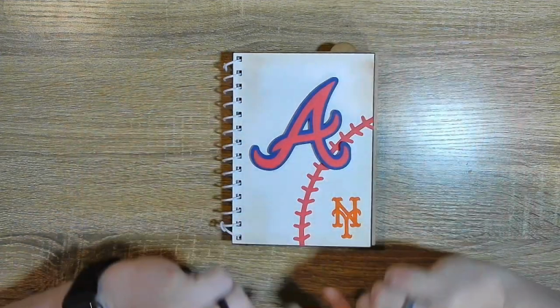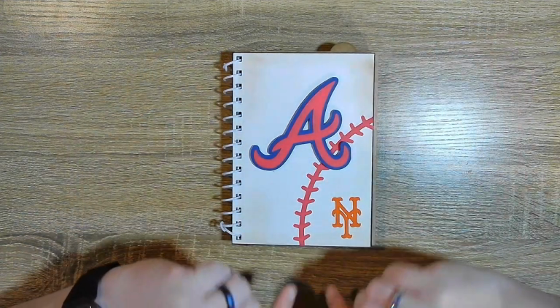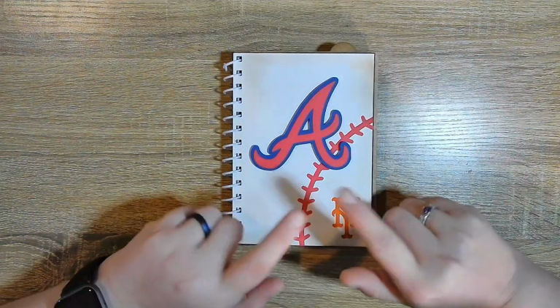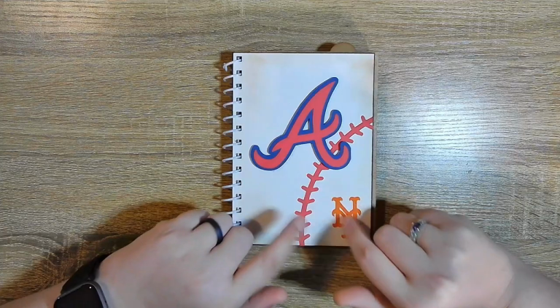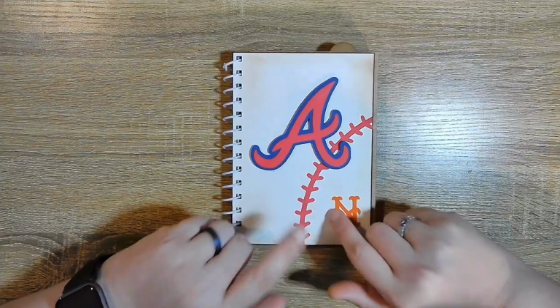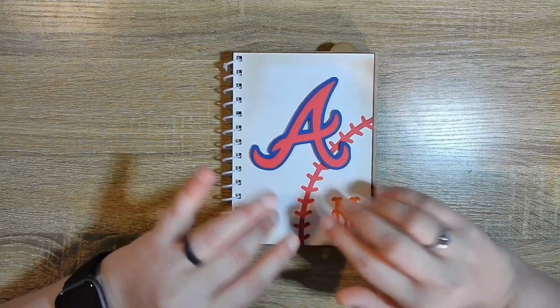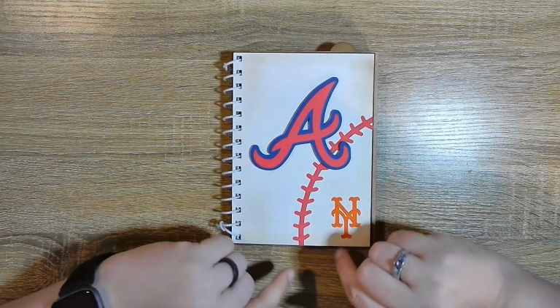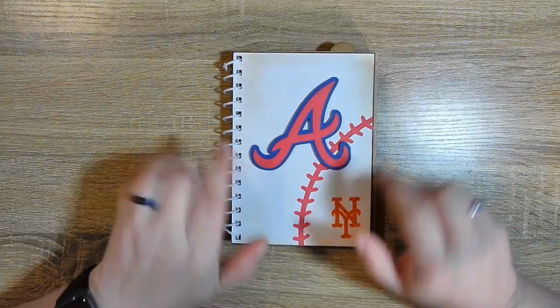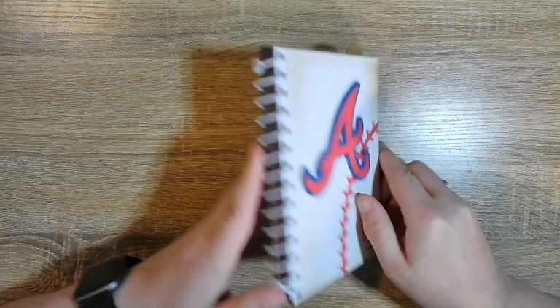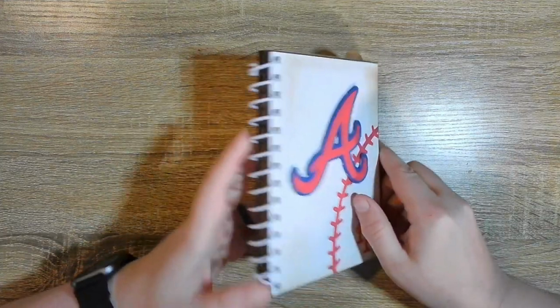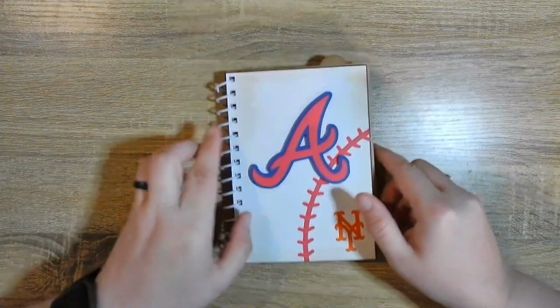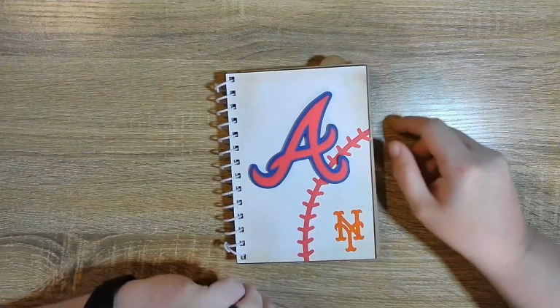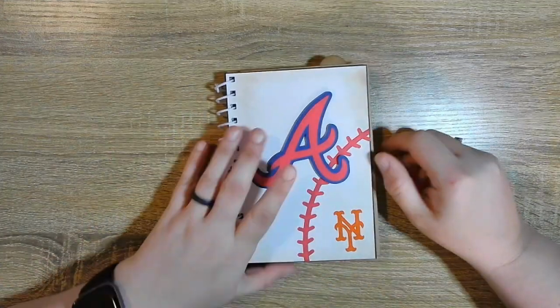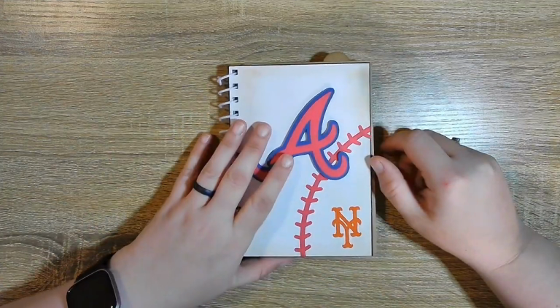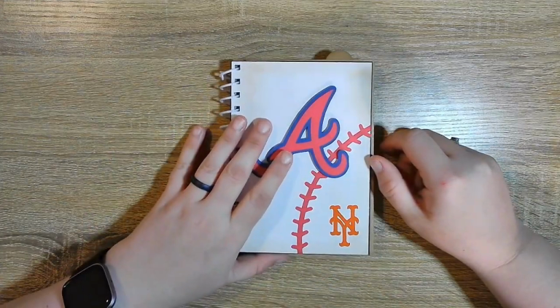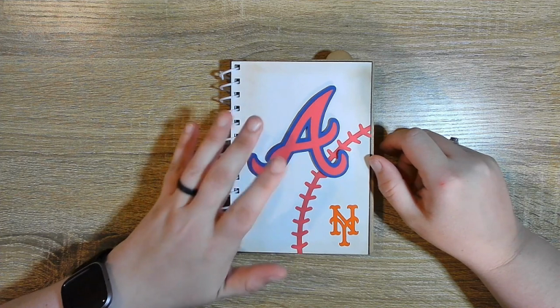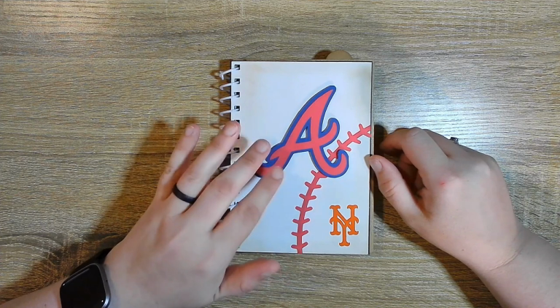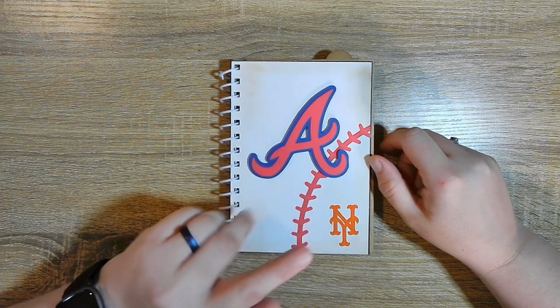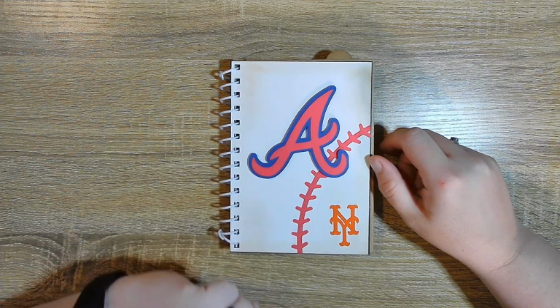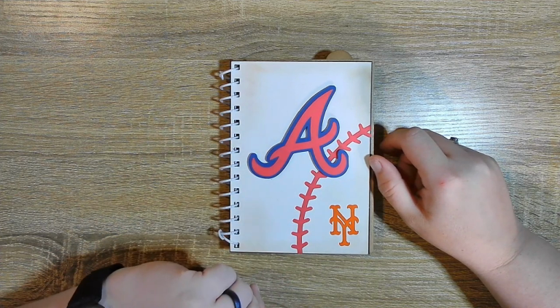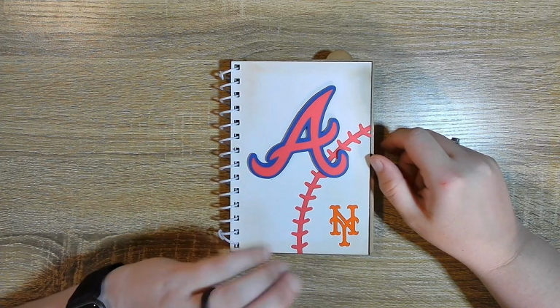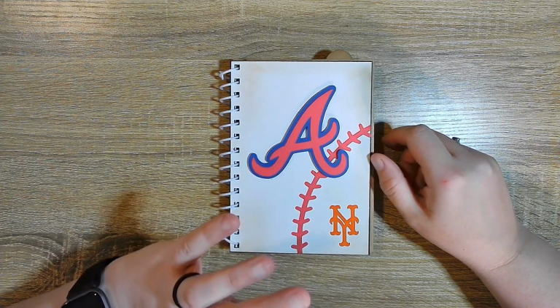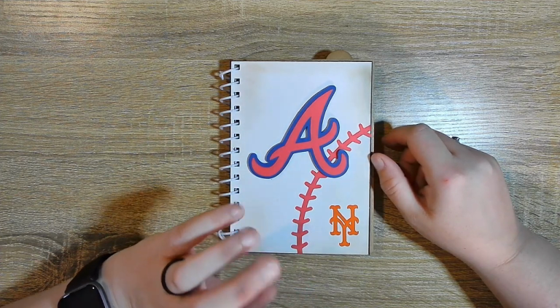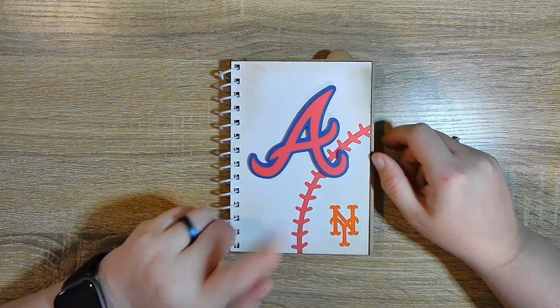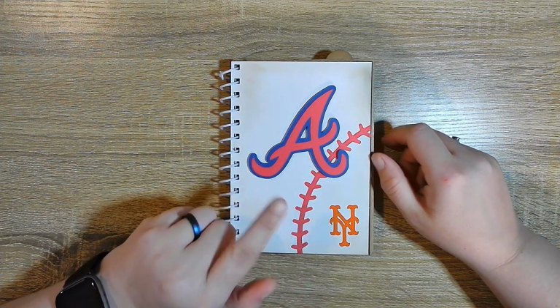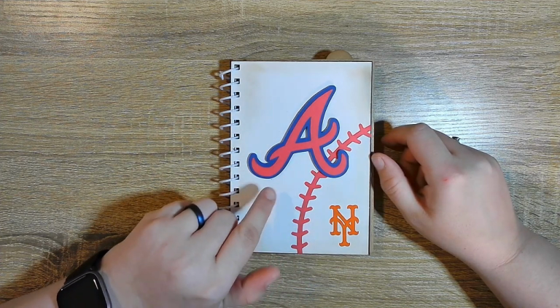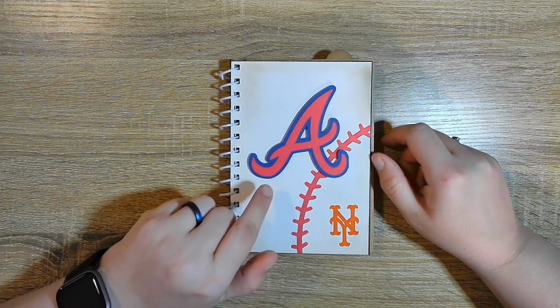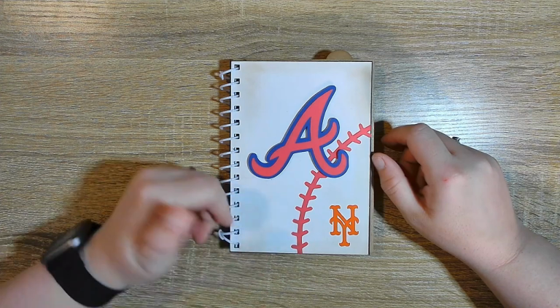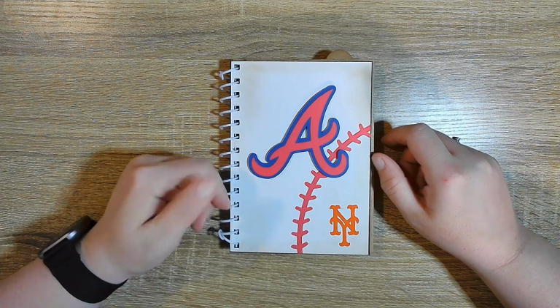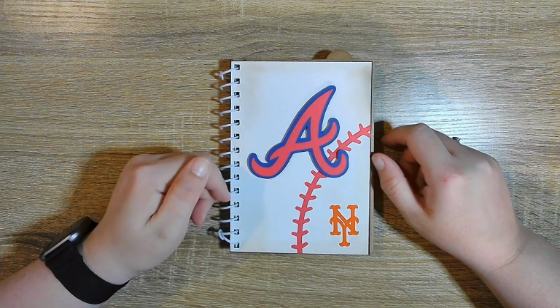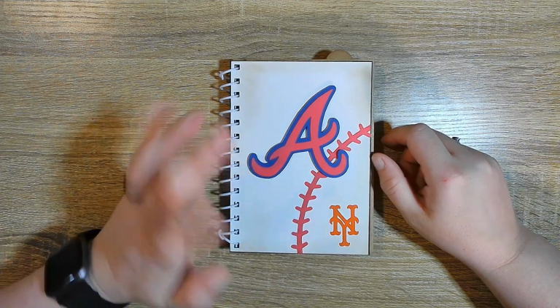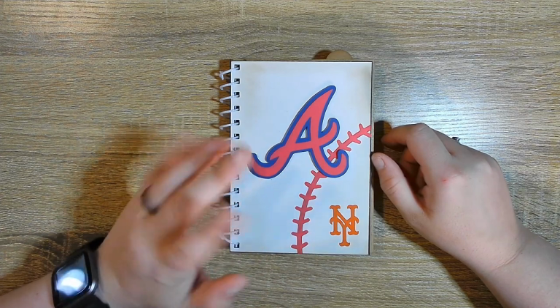In today's video we are making this baseball themed cinch album. Now if you do not have a cinch, don't worry about it — you can also make this a ring album. If you're making it a ring album, all you need is a hole punch and book rings.